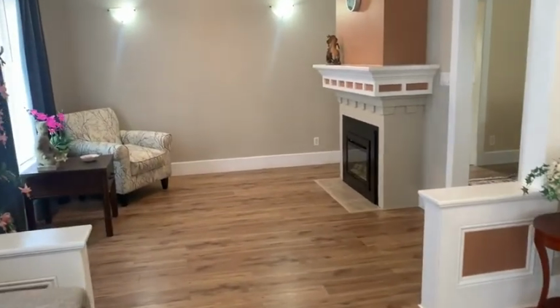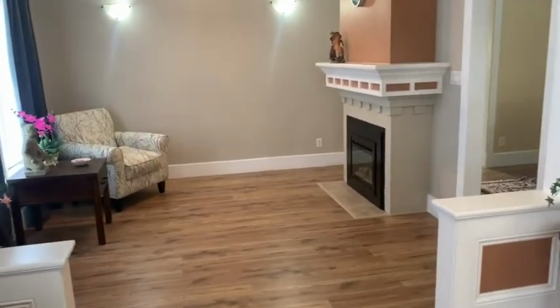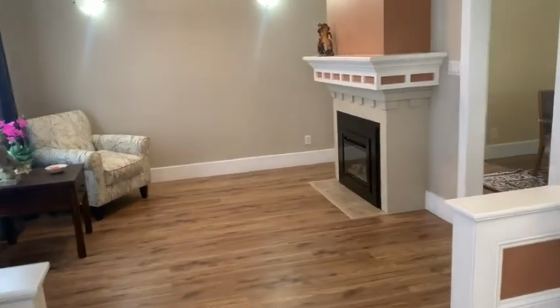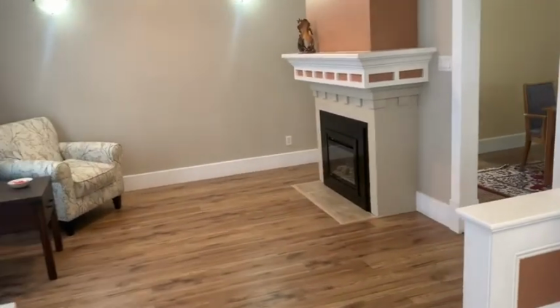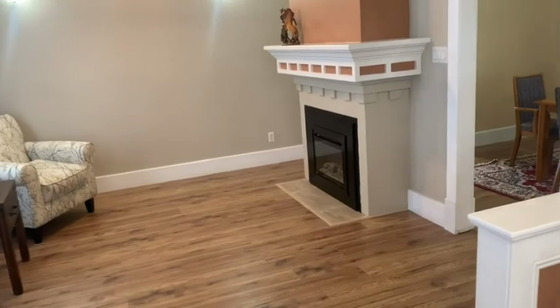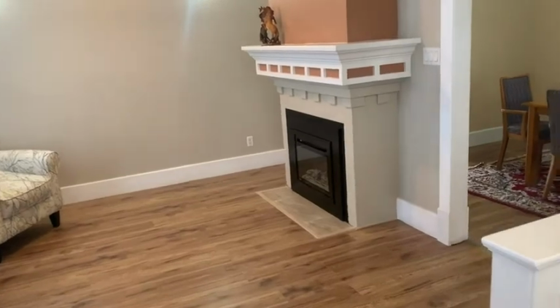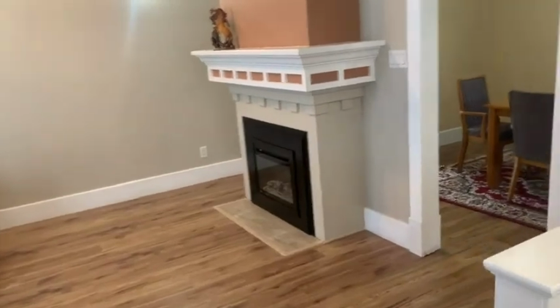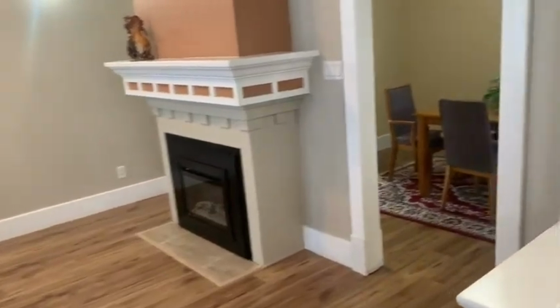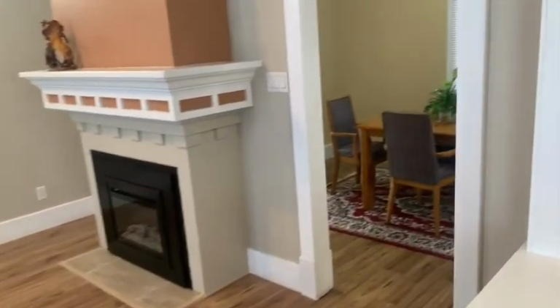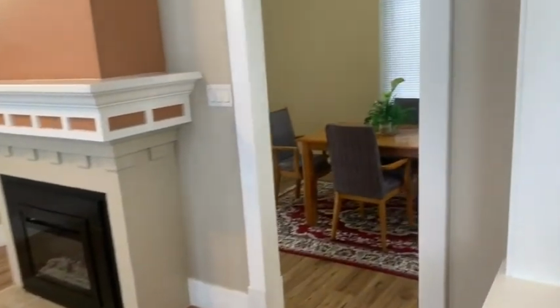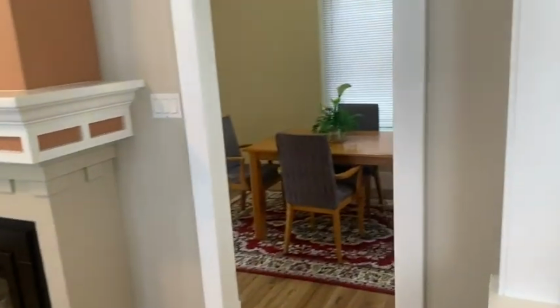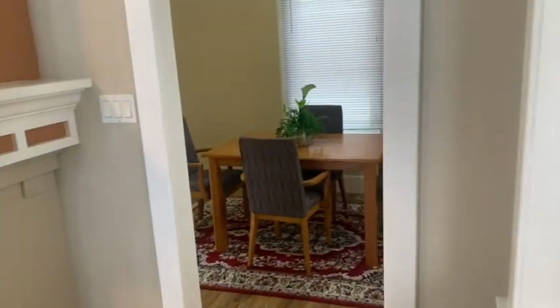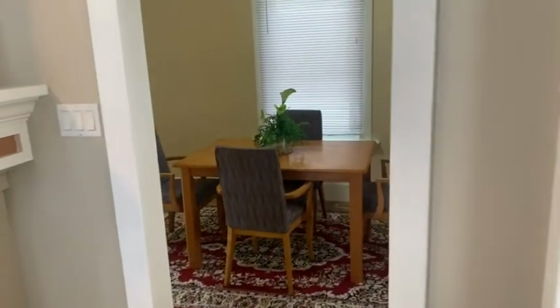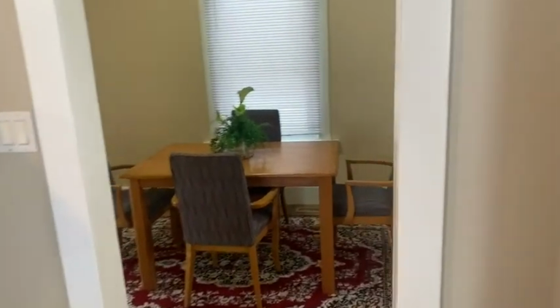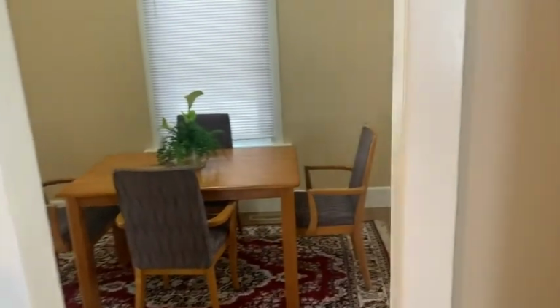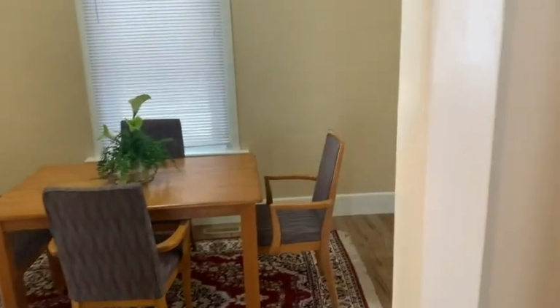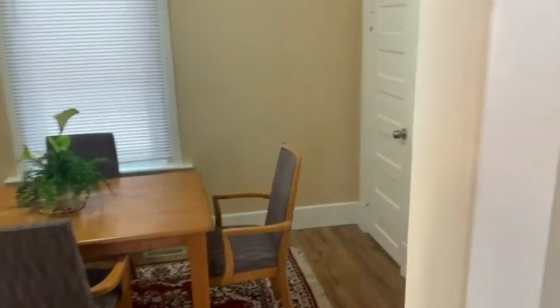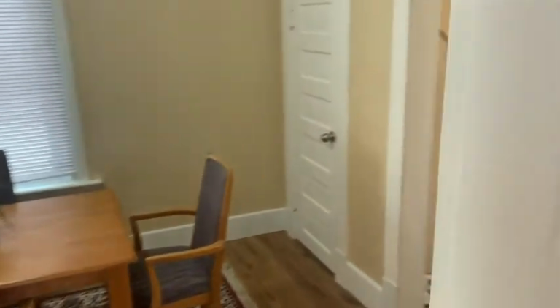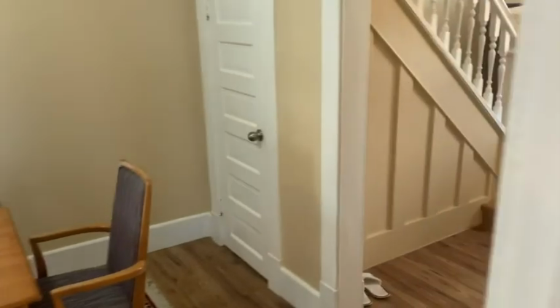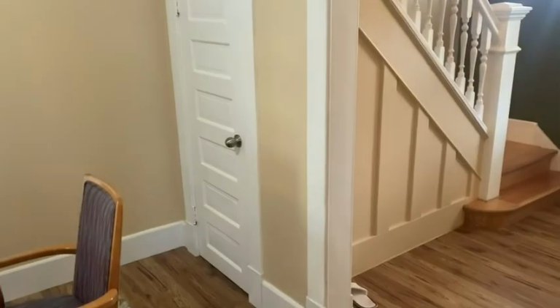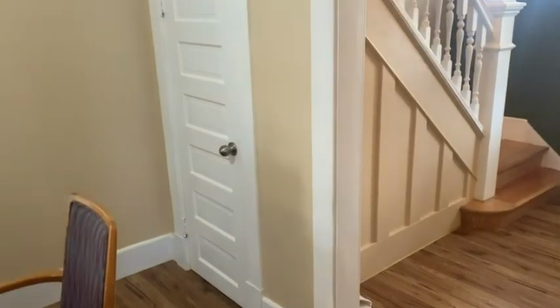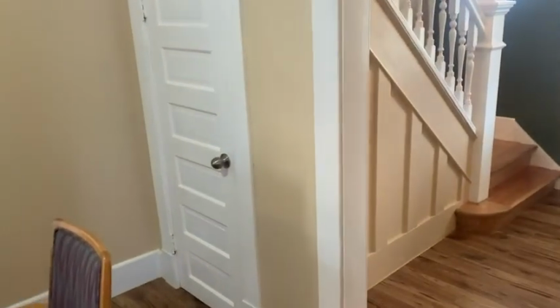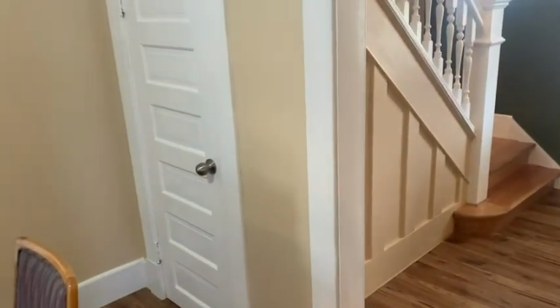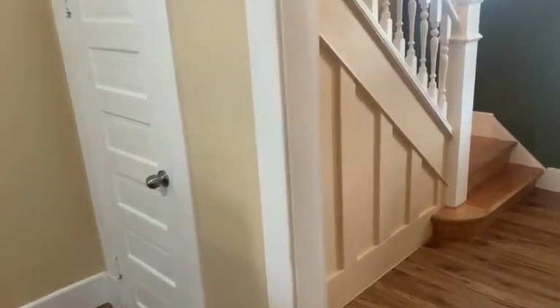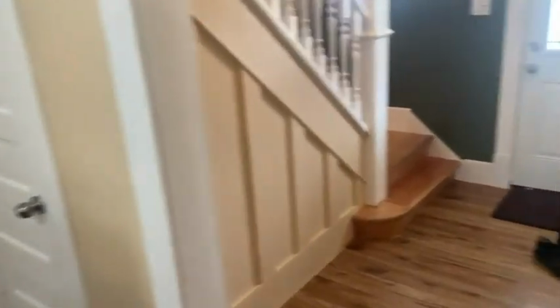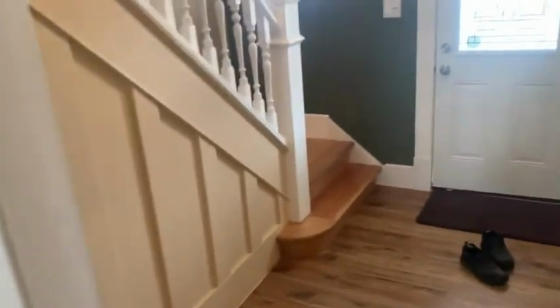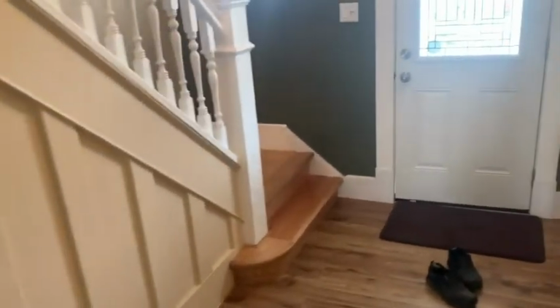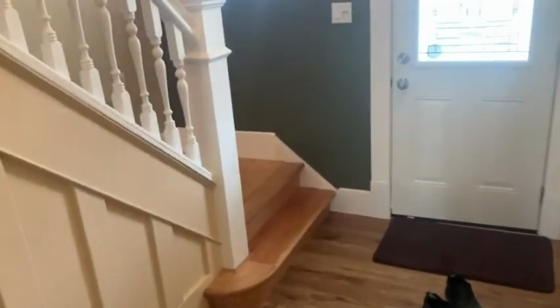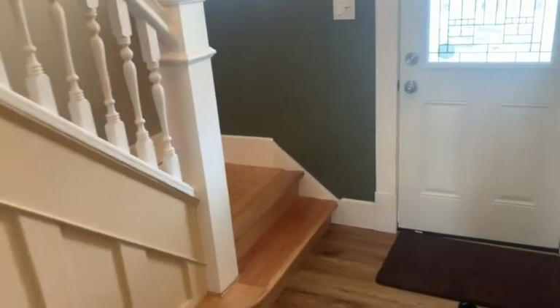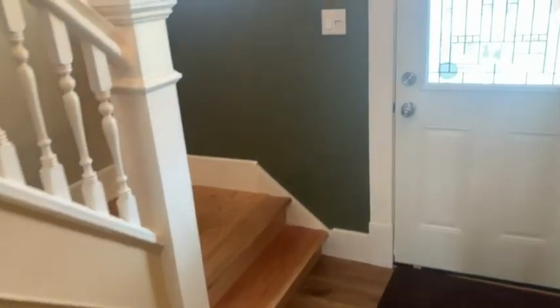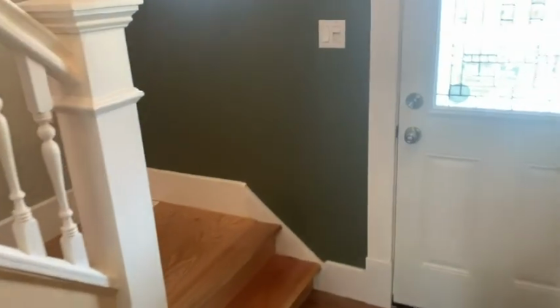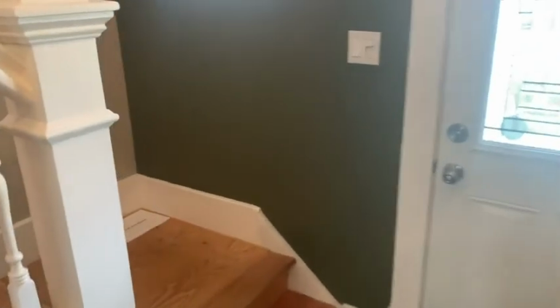Any of the items in this house that you see can be sold with the home. Storage under the stairs, and here's a nice stairway going up.